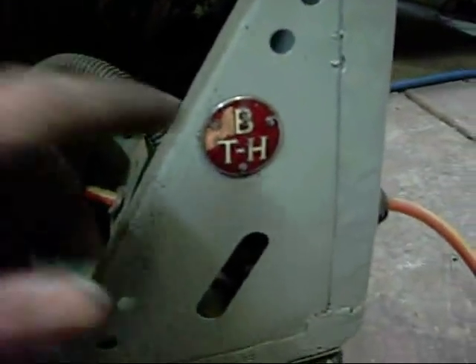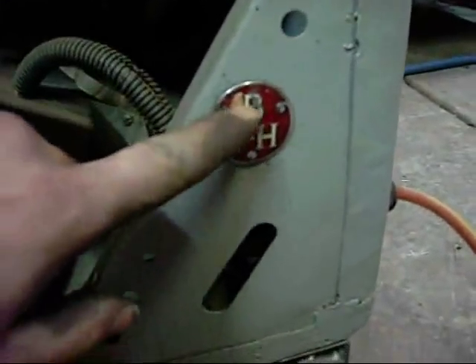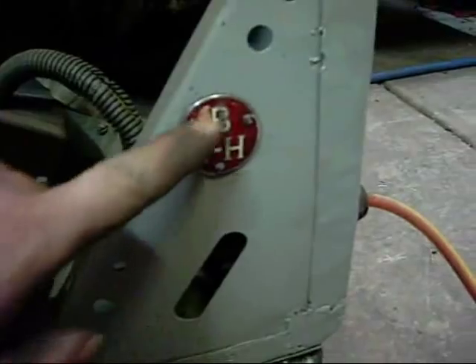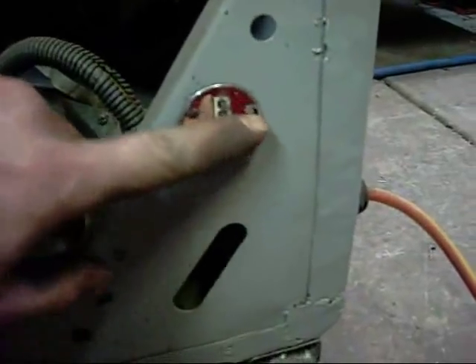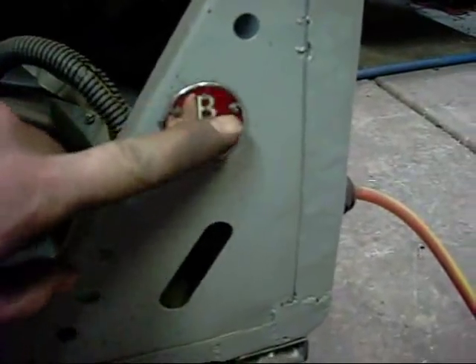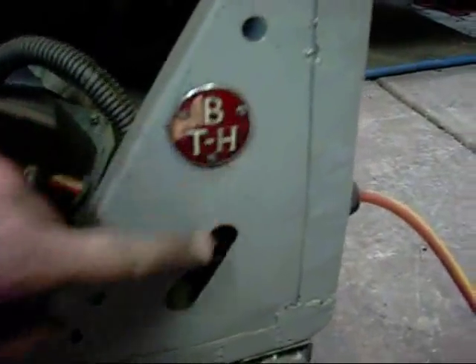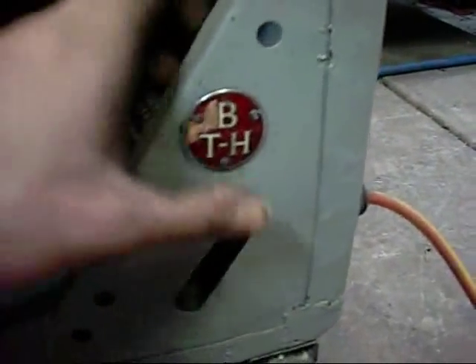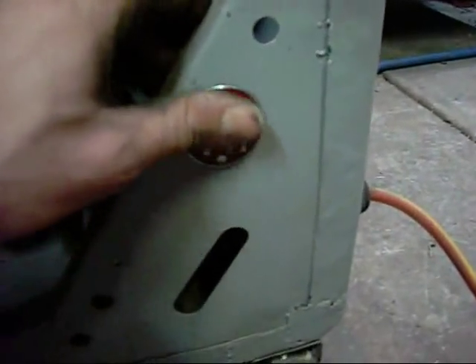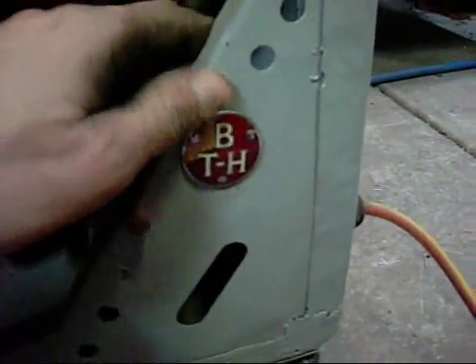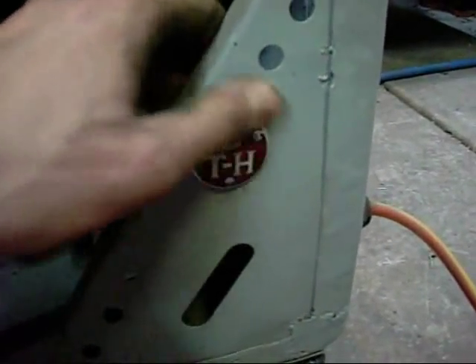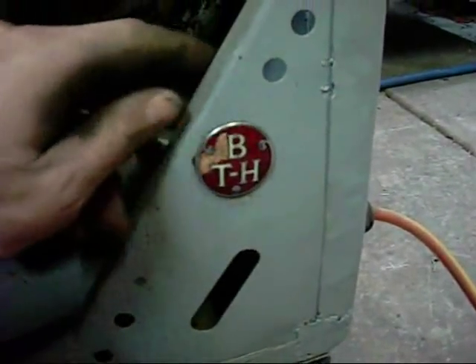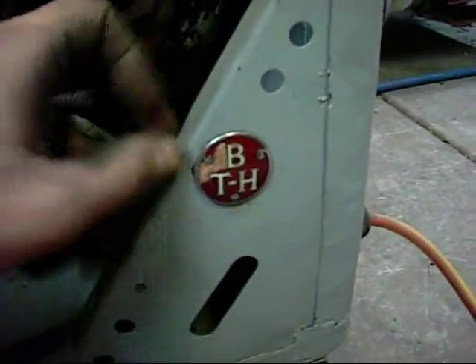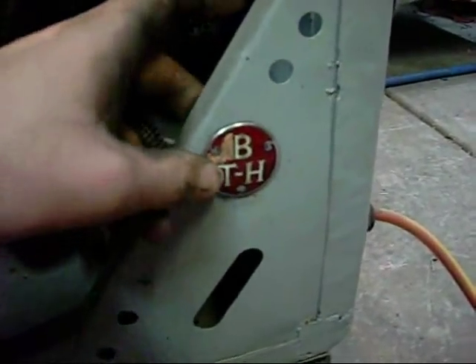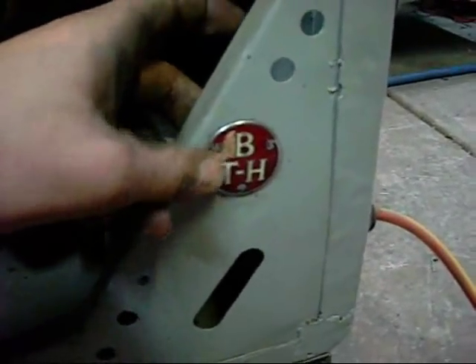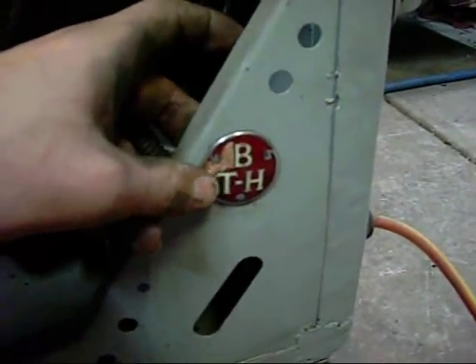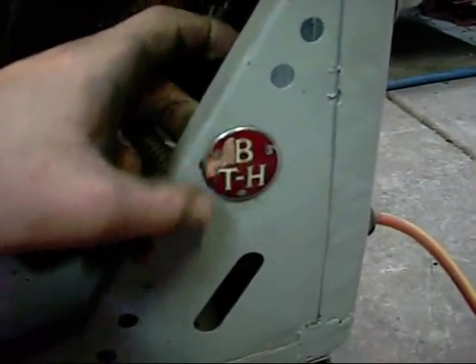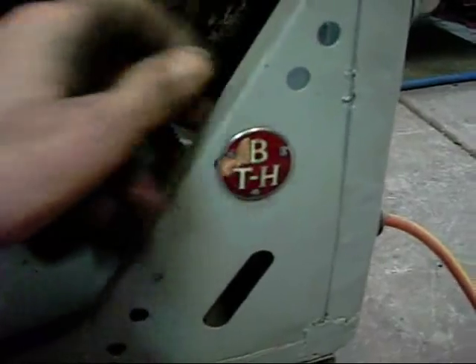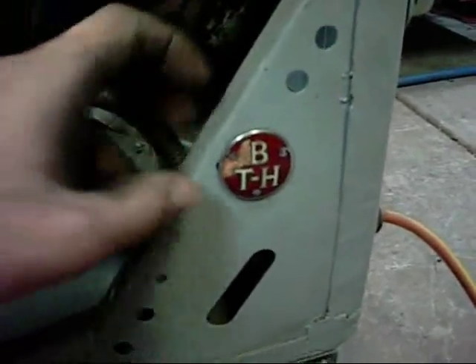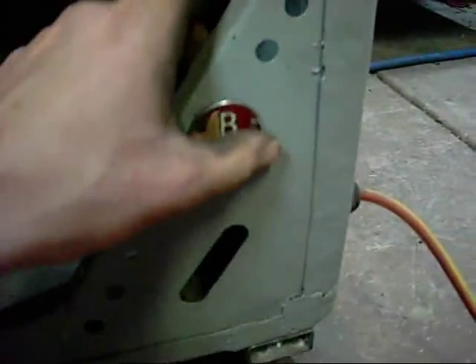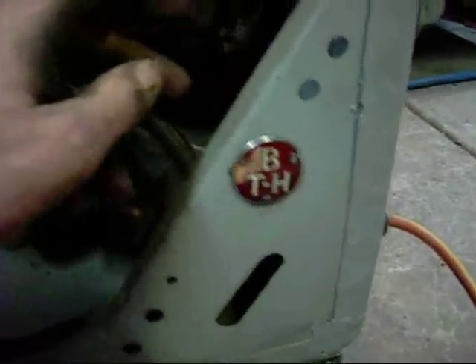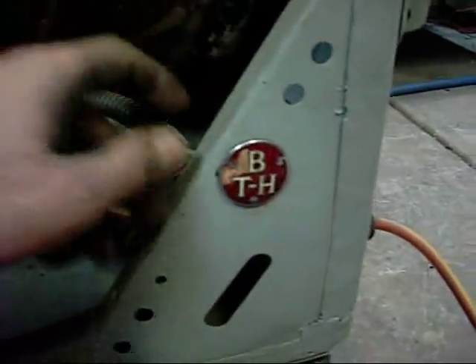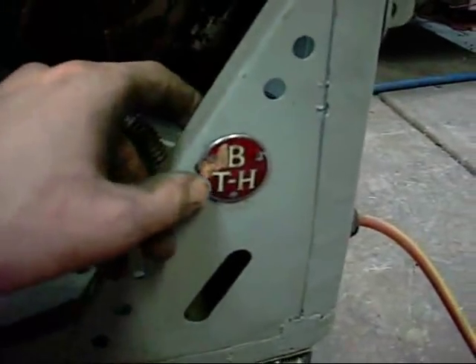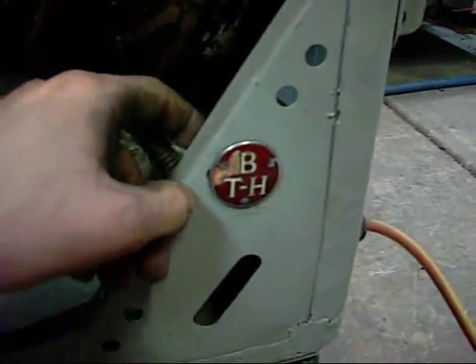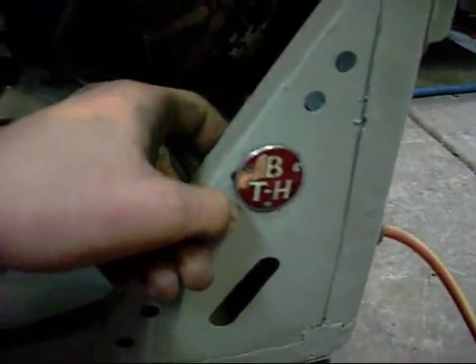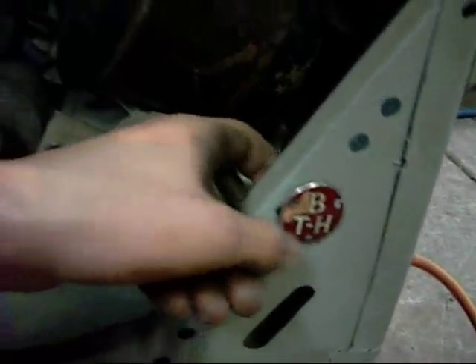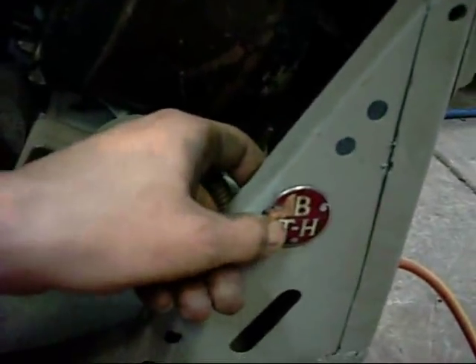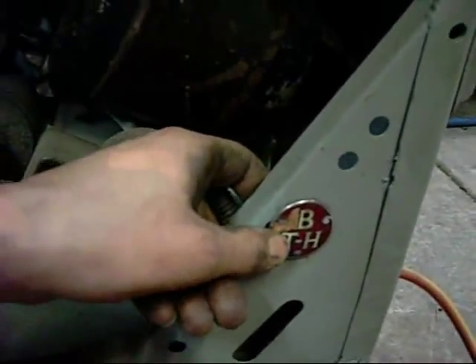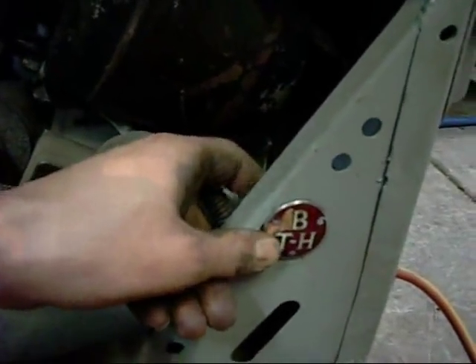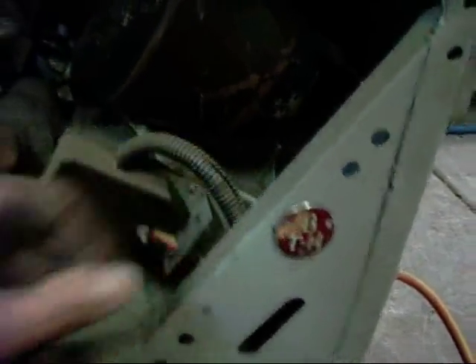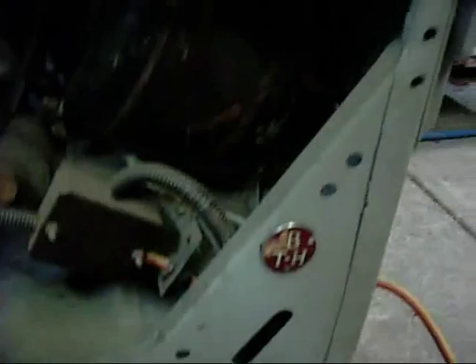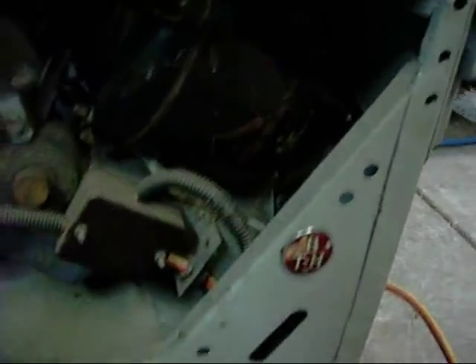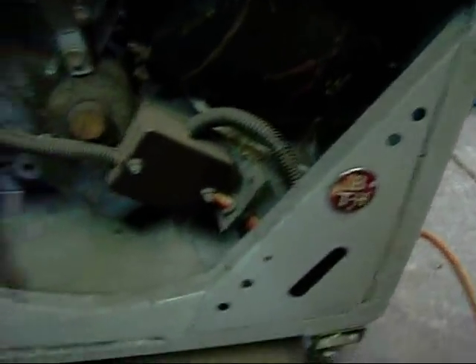Unfortunately I lost a bit of the enamel off this badge as I was trying to remove it before painting. It was rather pristine before I did that unfortunately, but that is just how it goes.